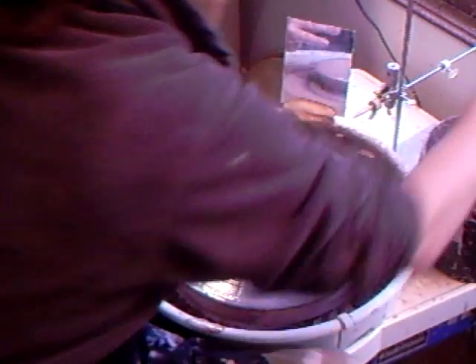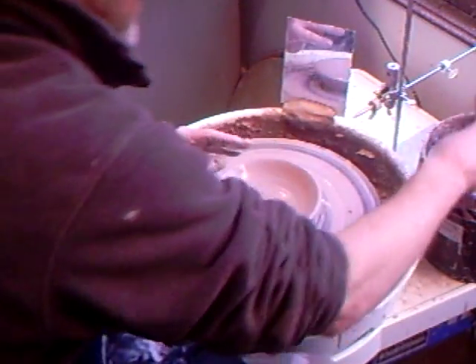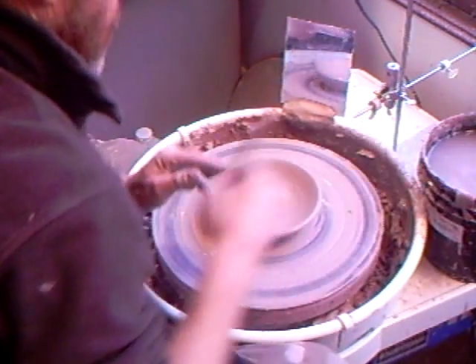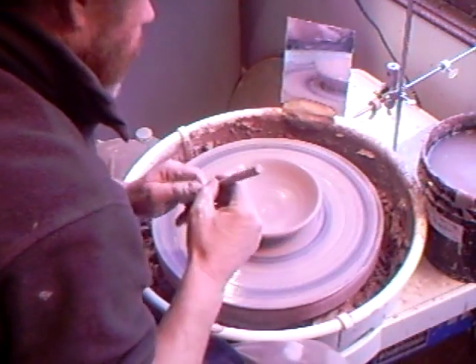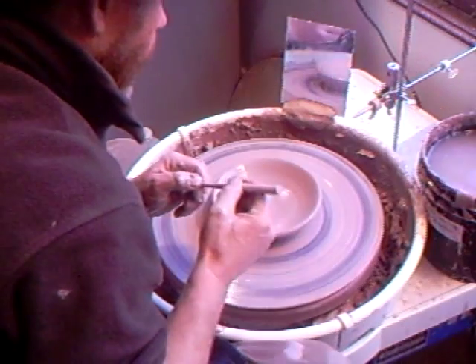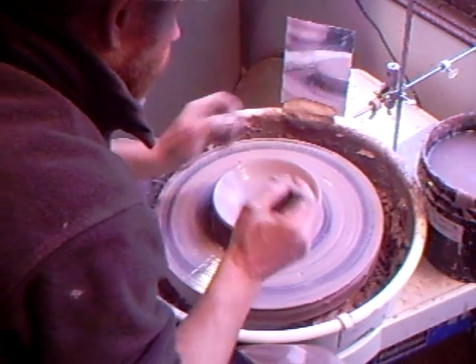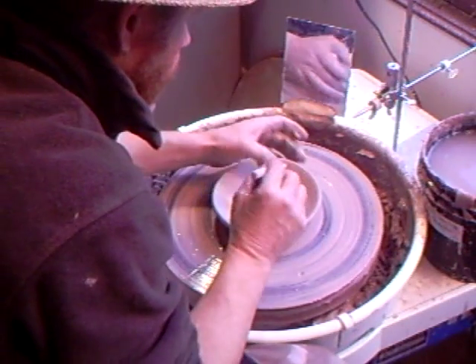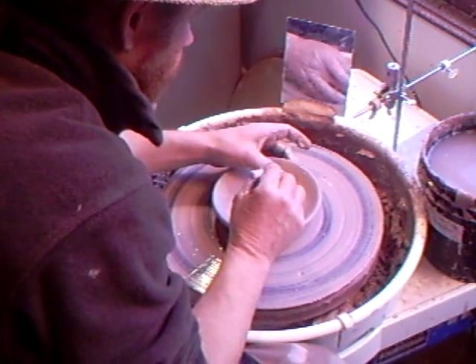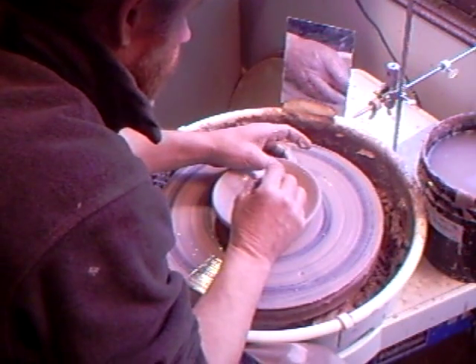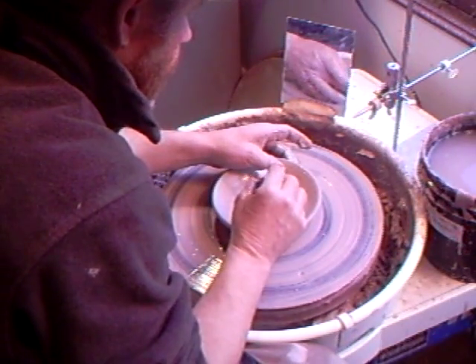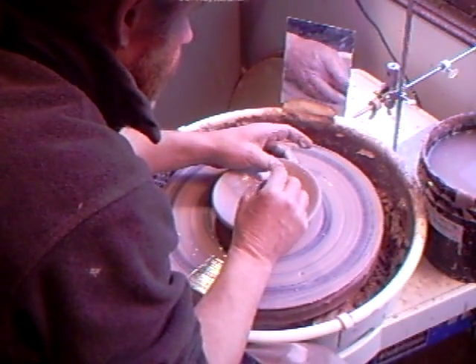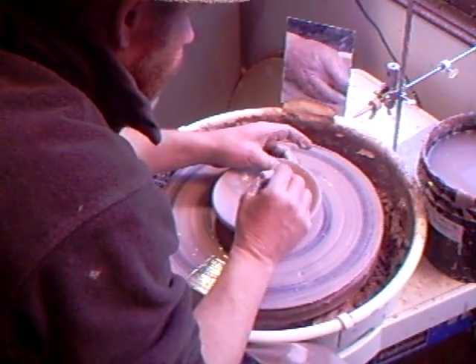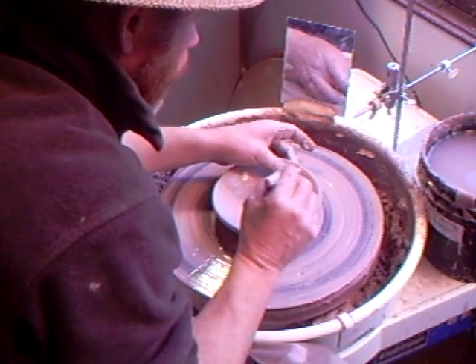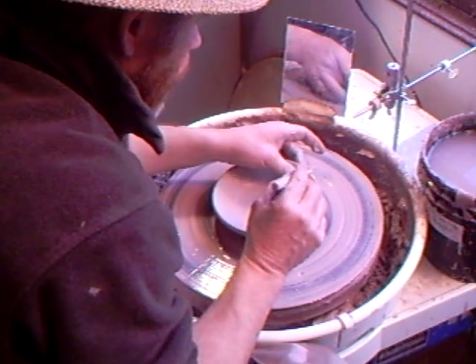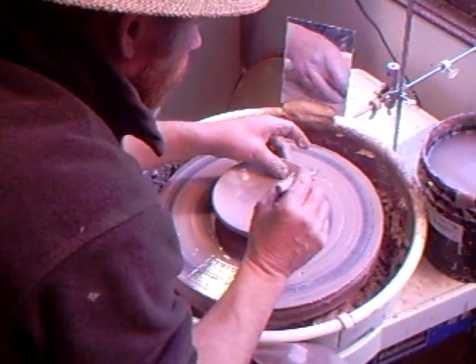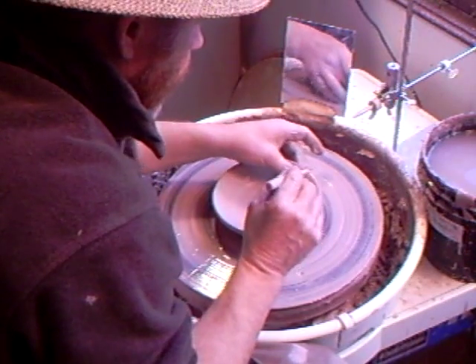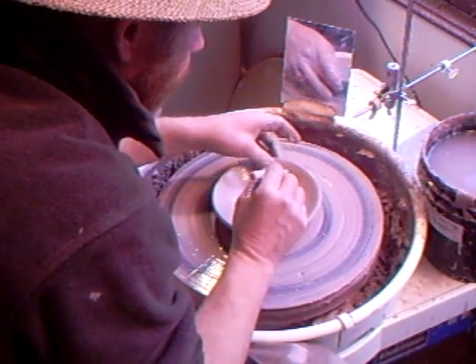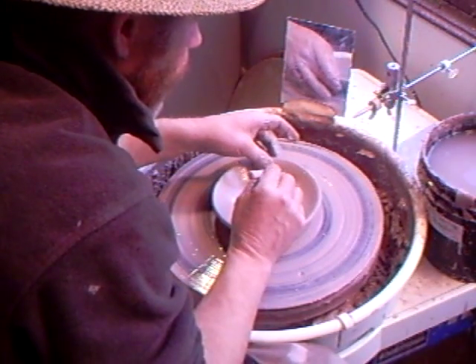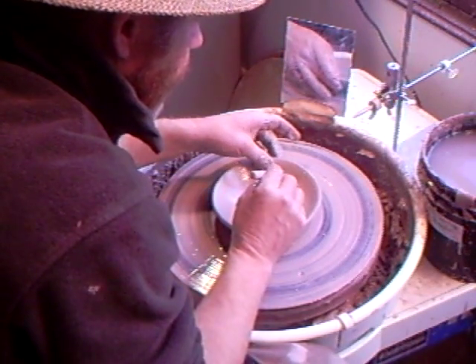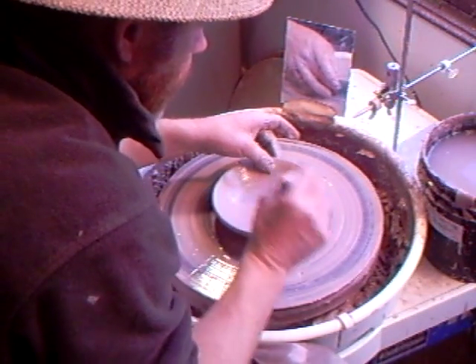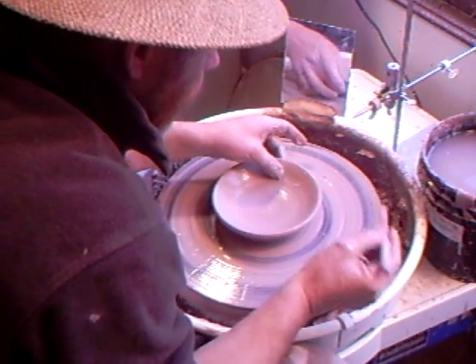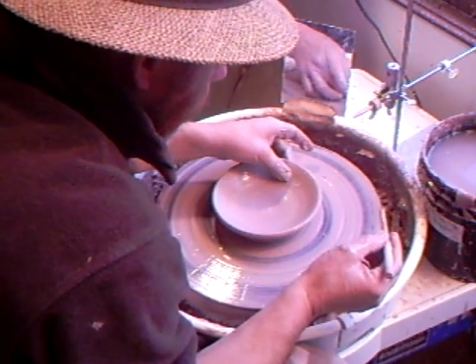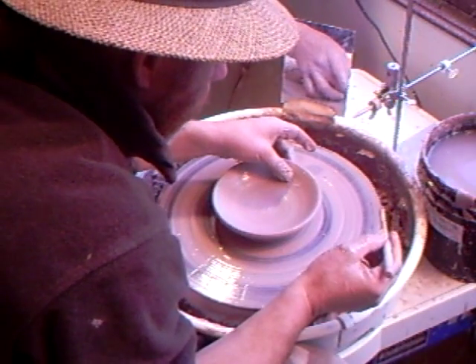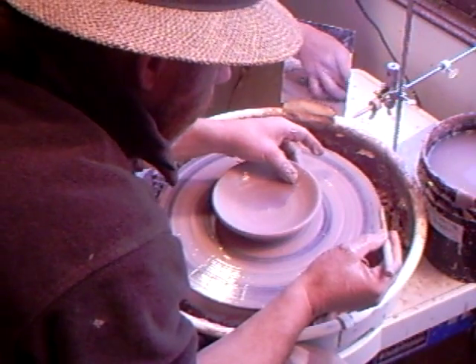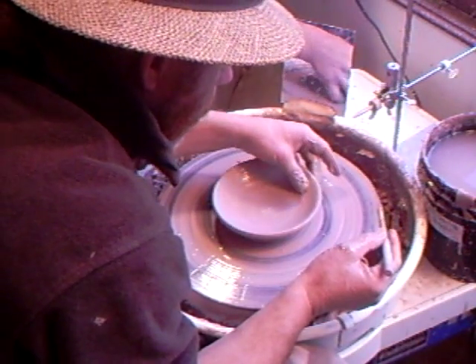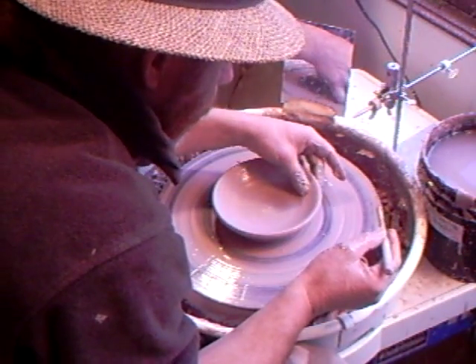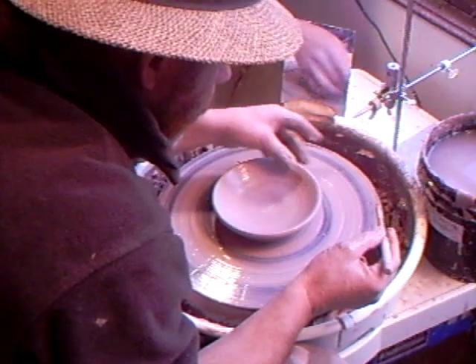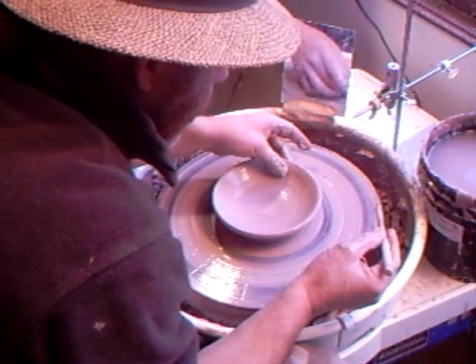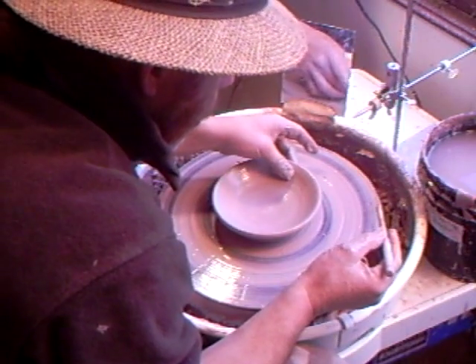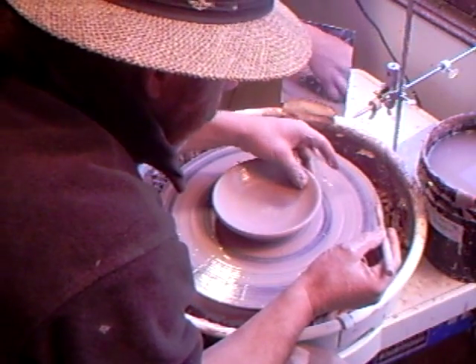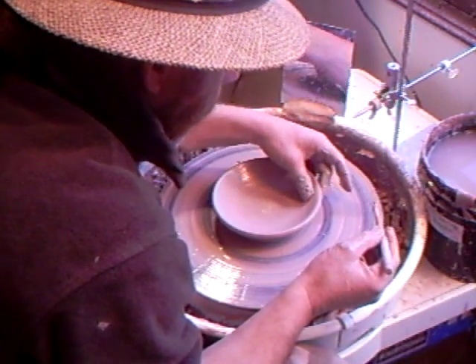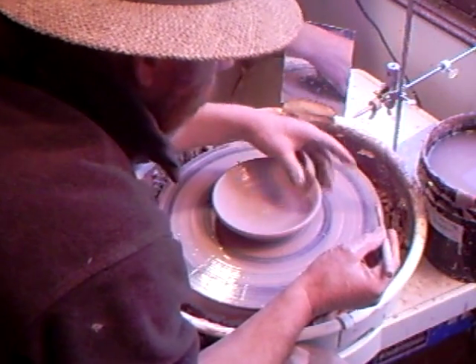If you have an air bubble, just give it a couple of pricks and then move your hand along like that.